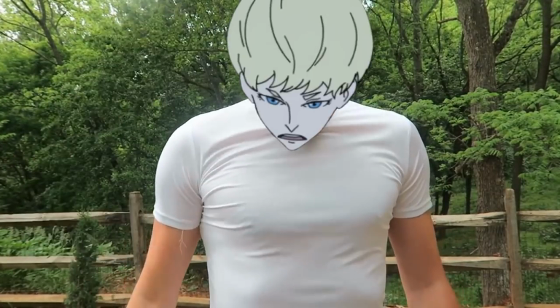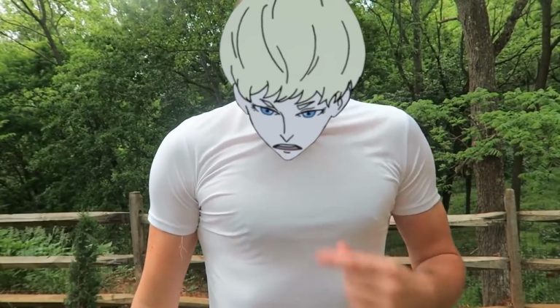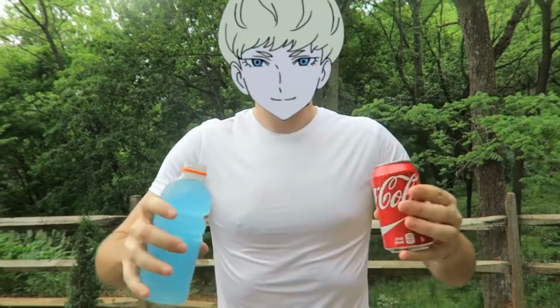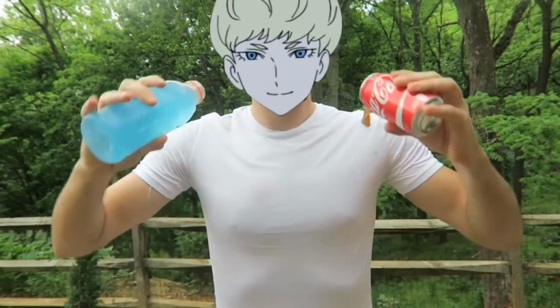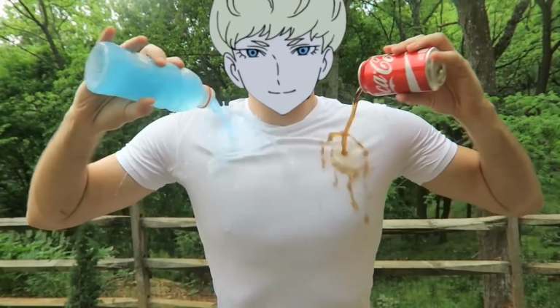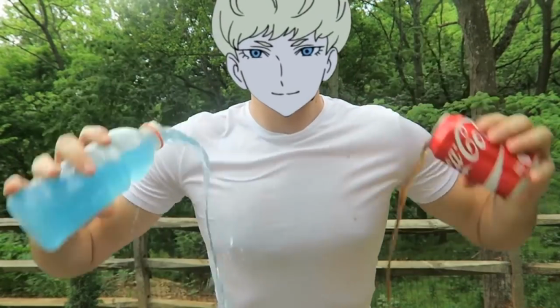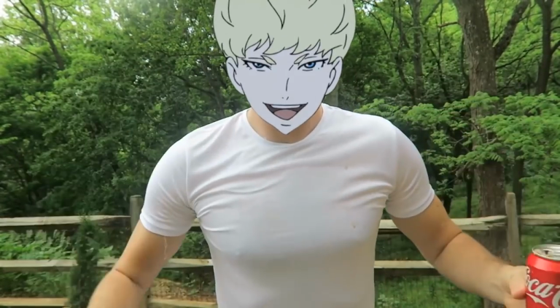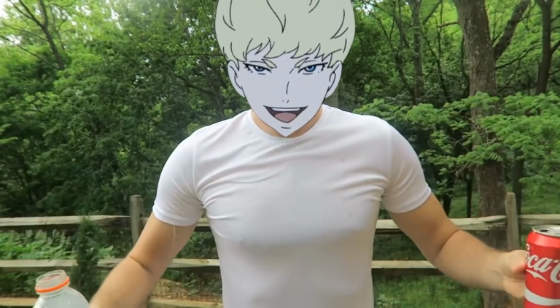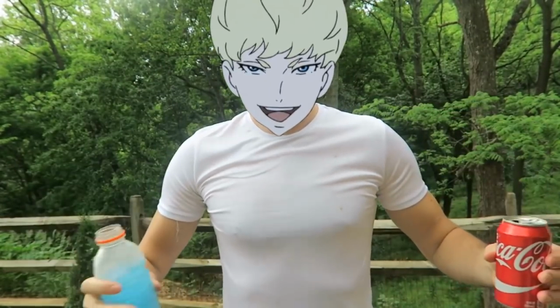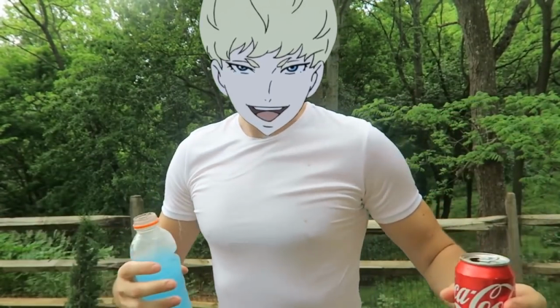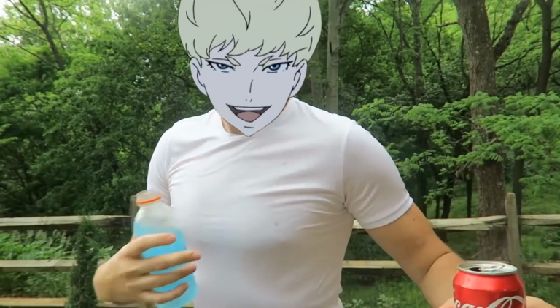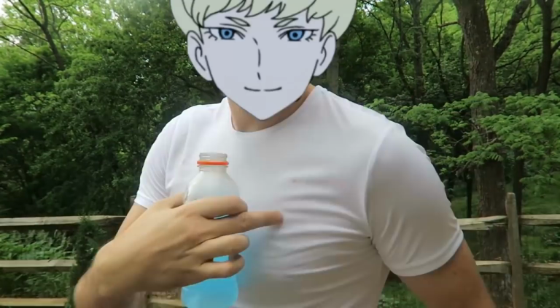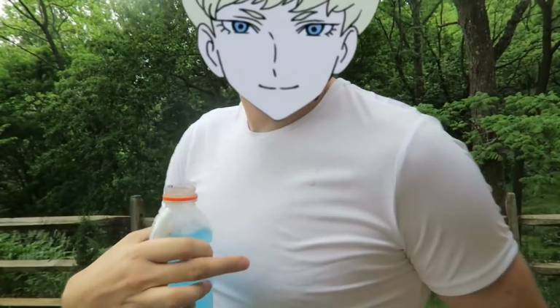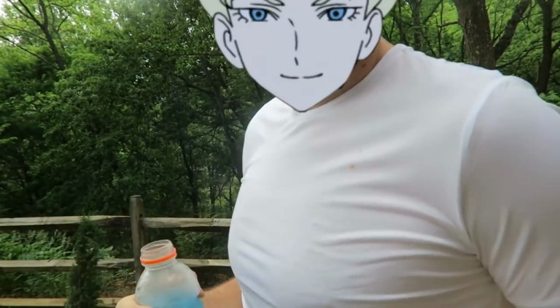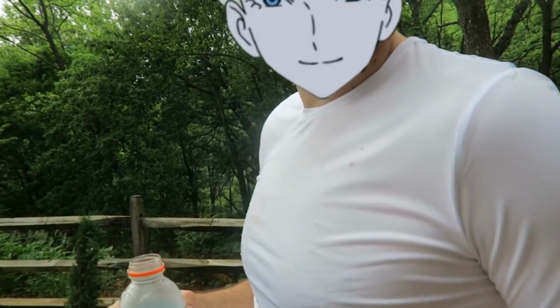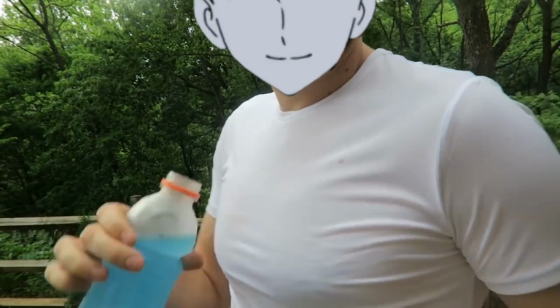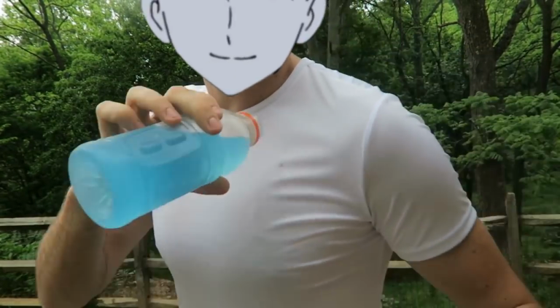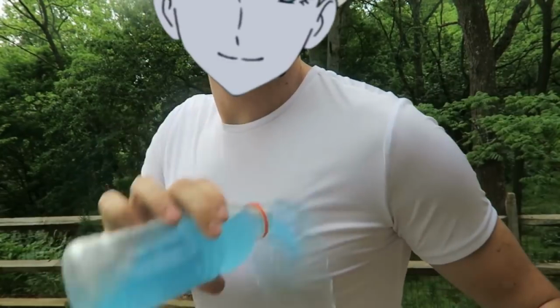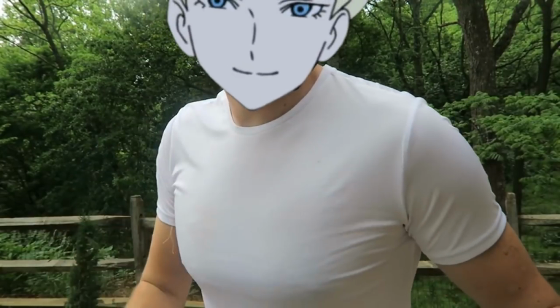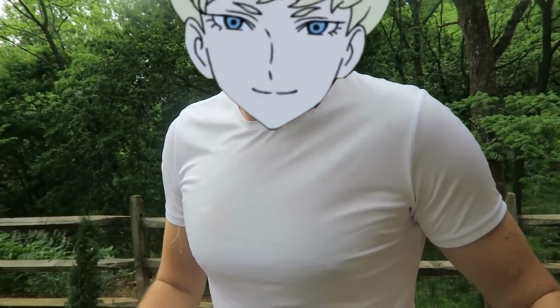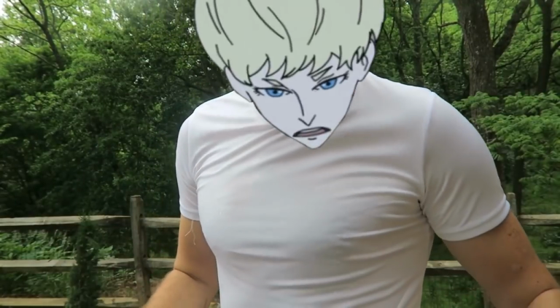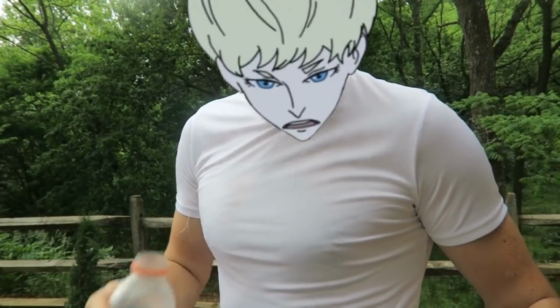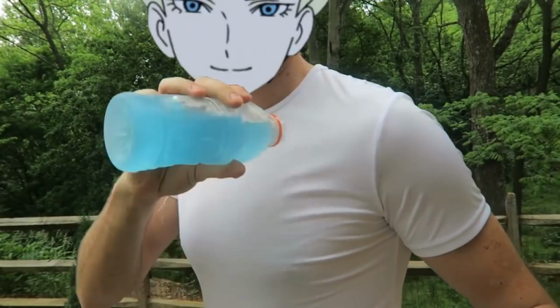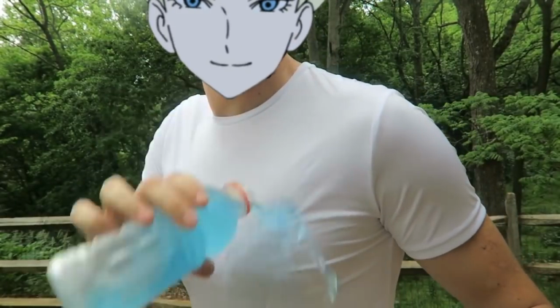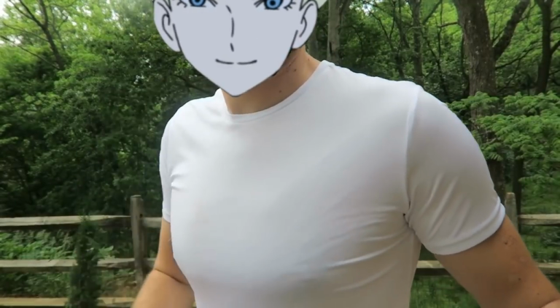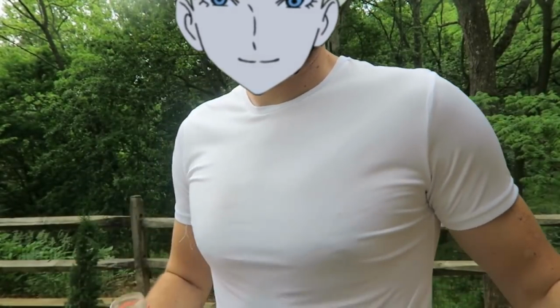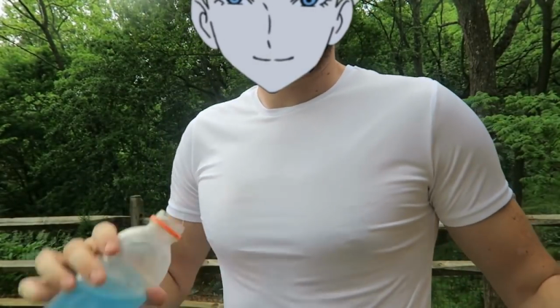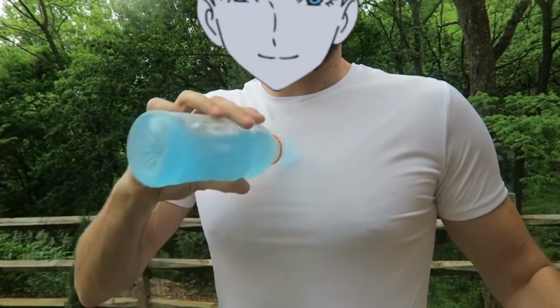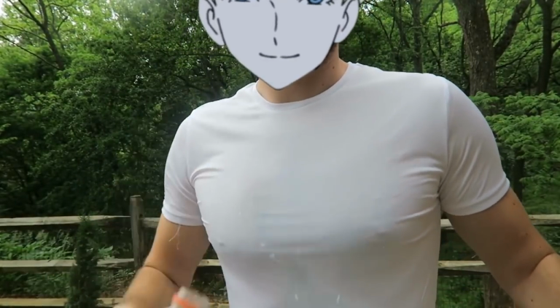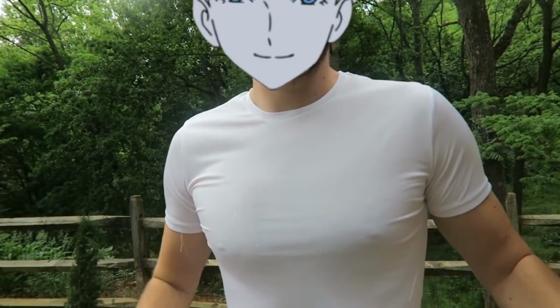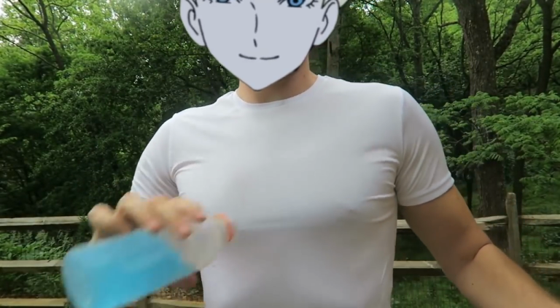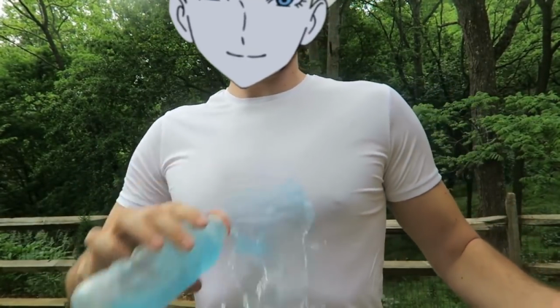Did you see that? Look at that — you see how there are little stains? You can just wash it off with Gatorade. Isn't that insane?